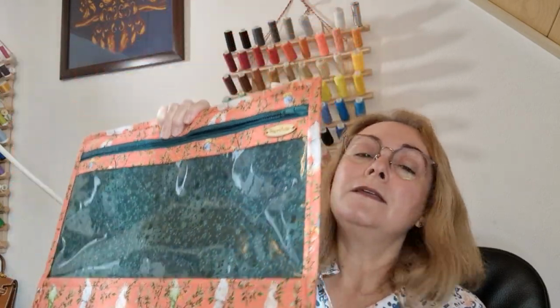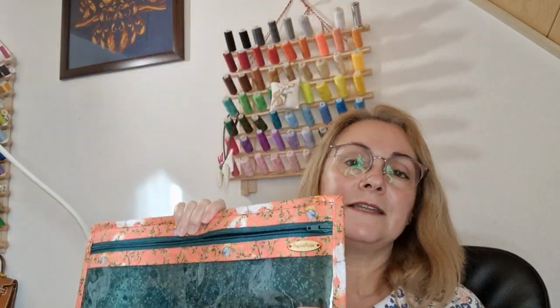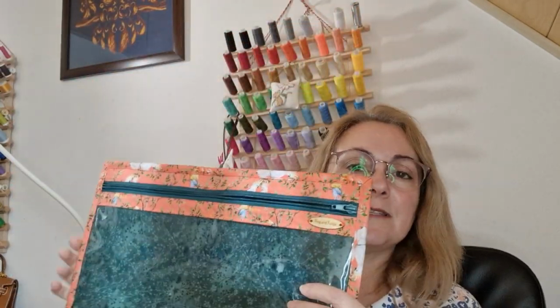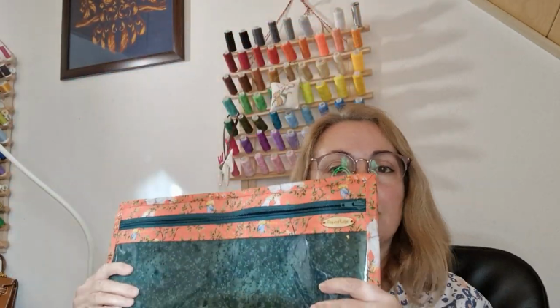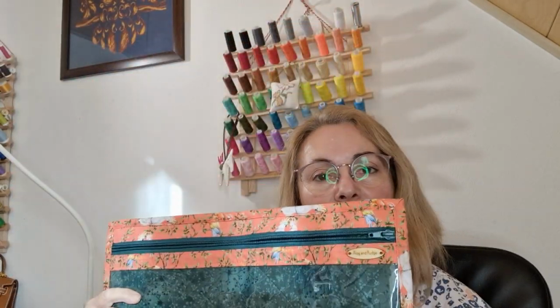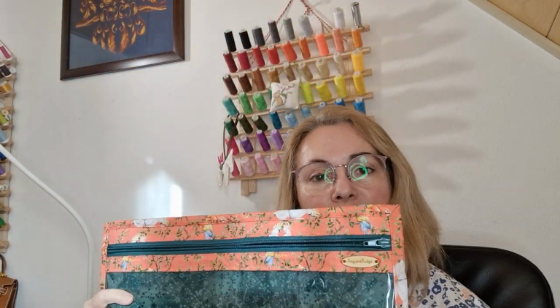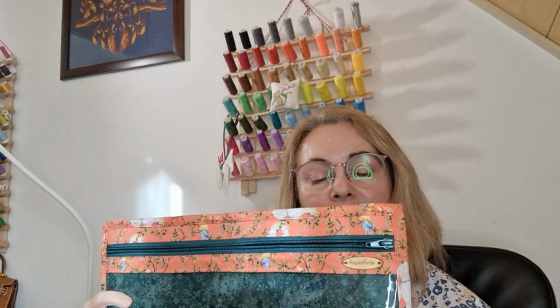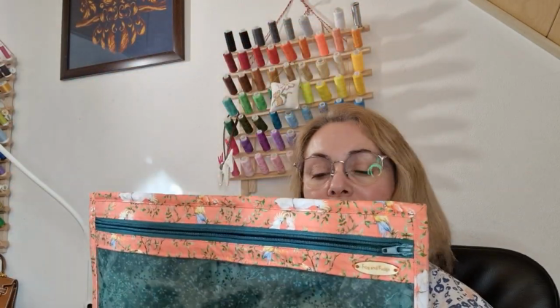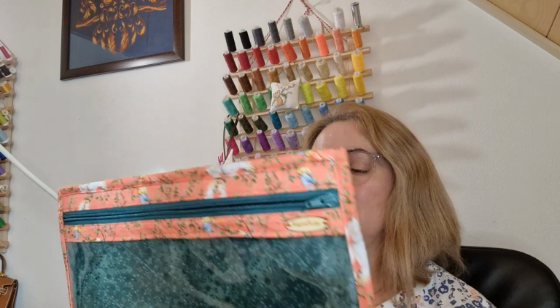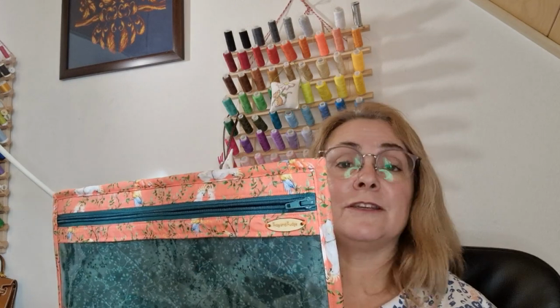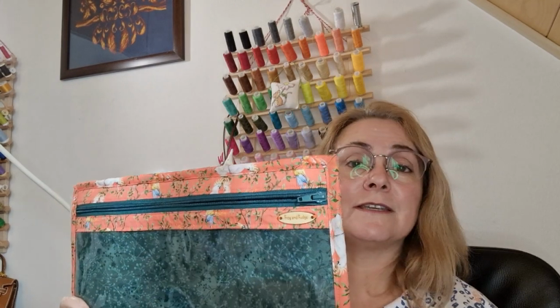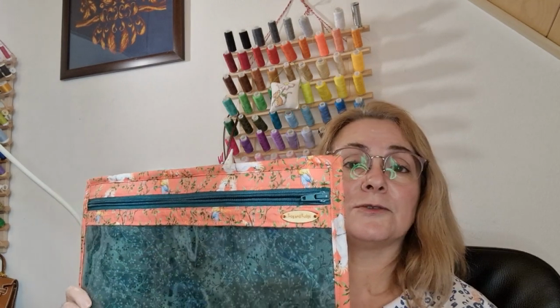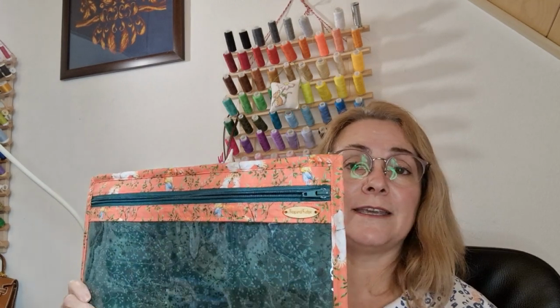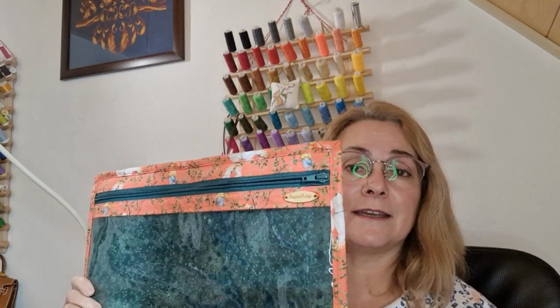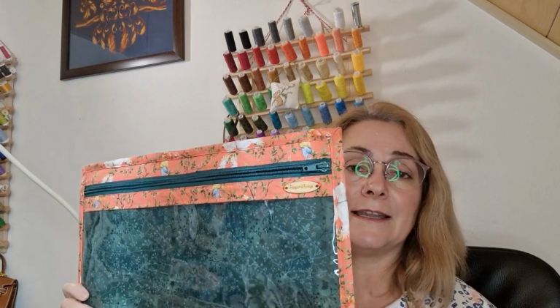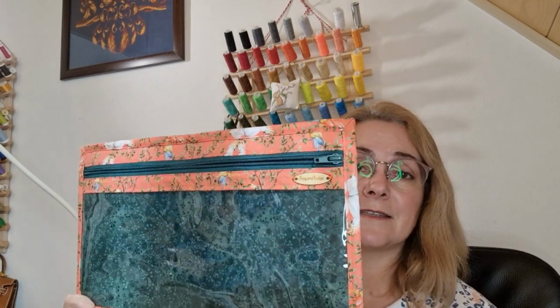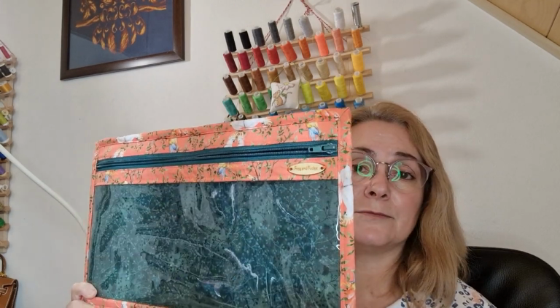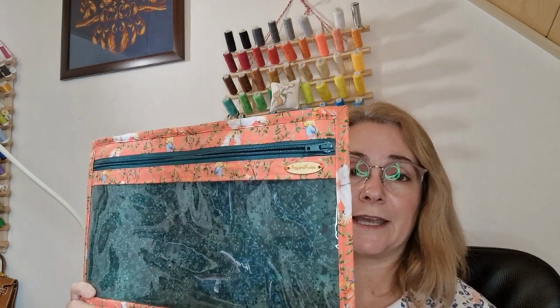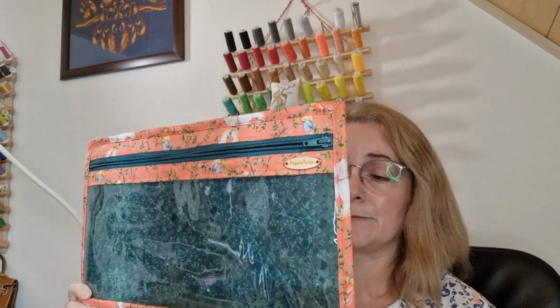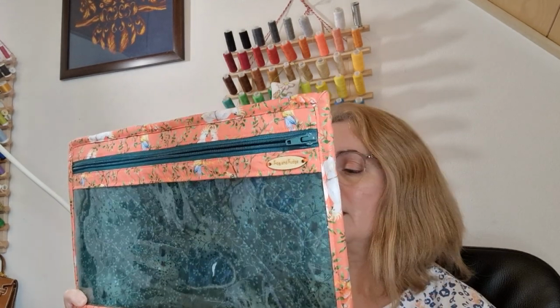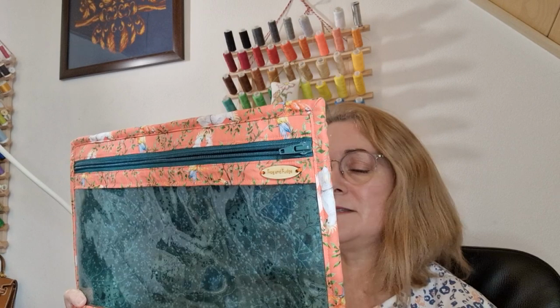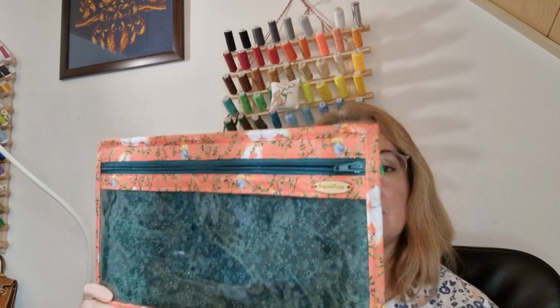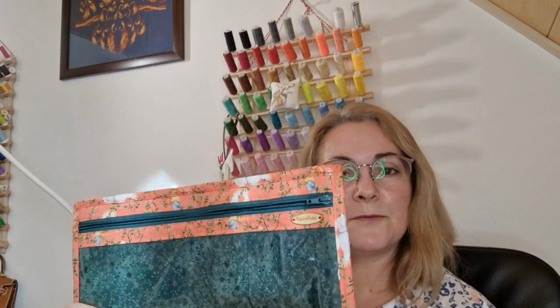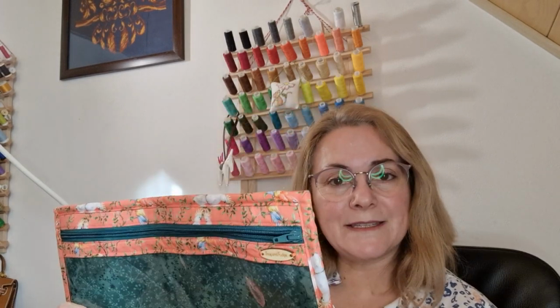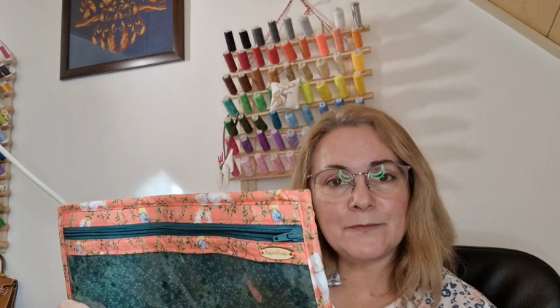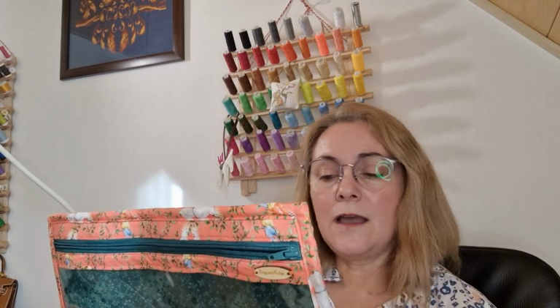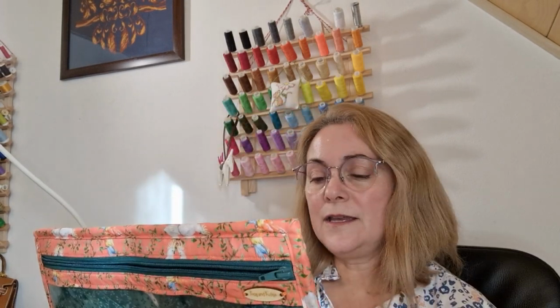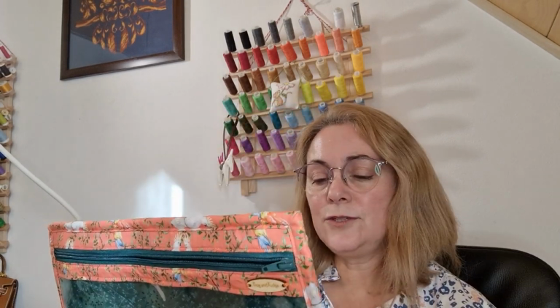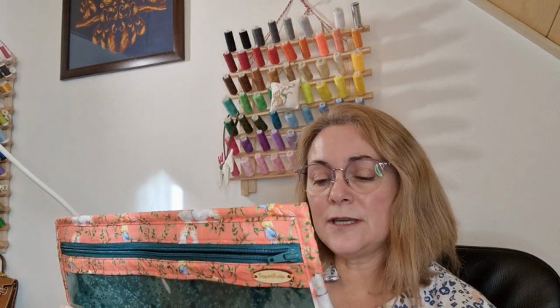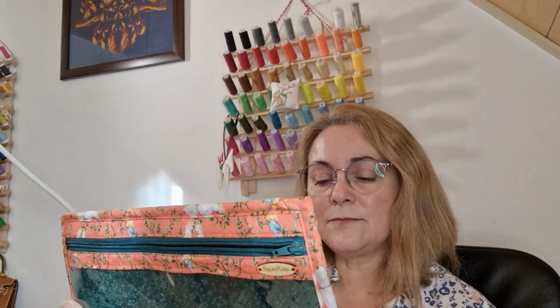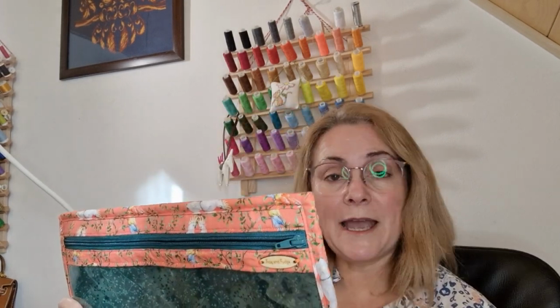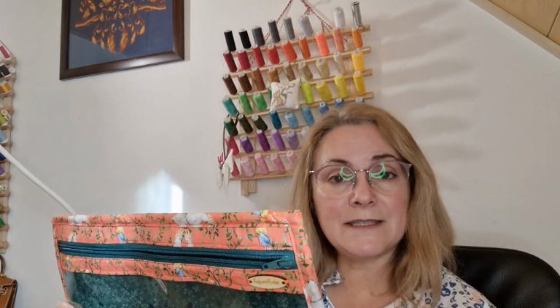The idea is that you can prop this up on a shelf and it will actually fit into an IKEA Kalex bookcase. The stiffness comes from the batting. I've used a bag batting.